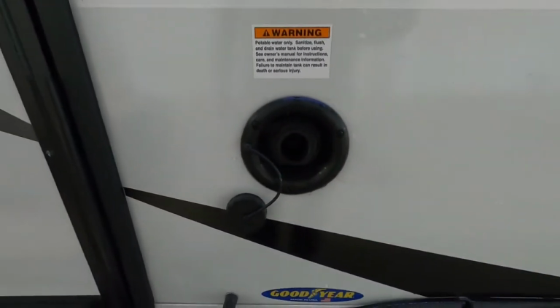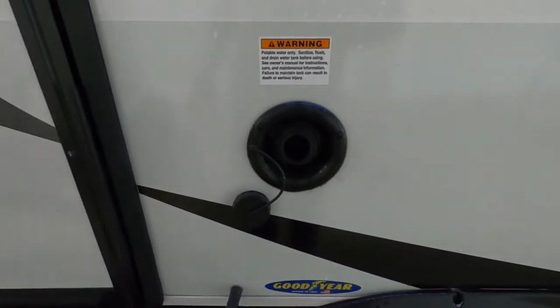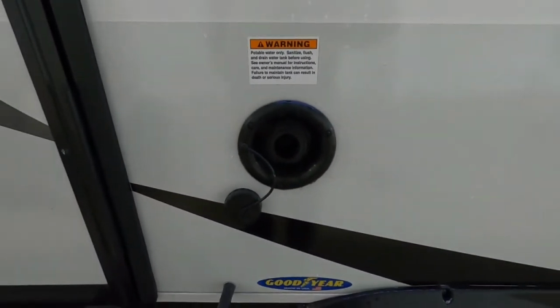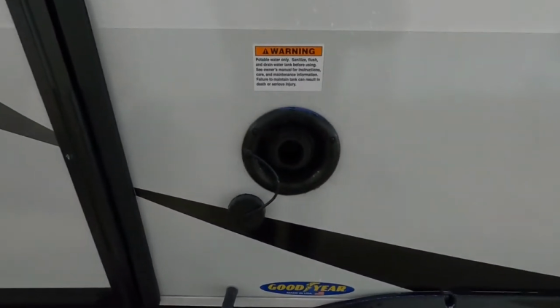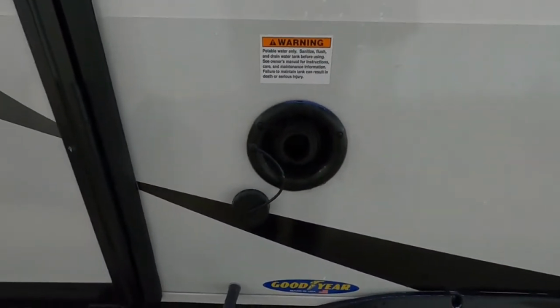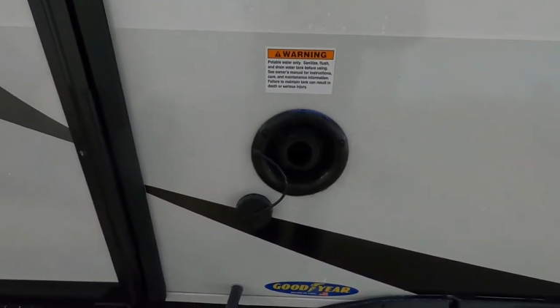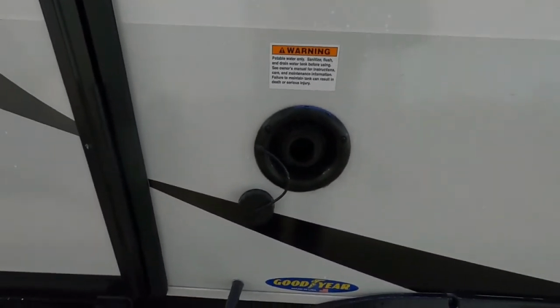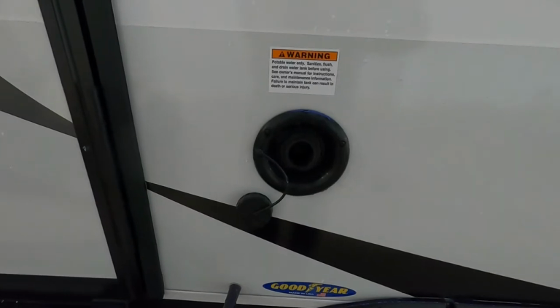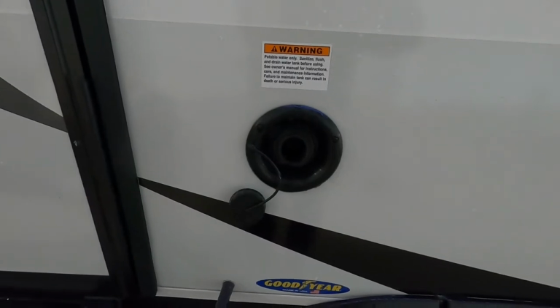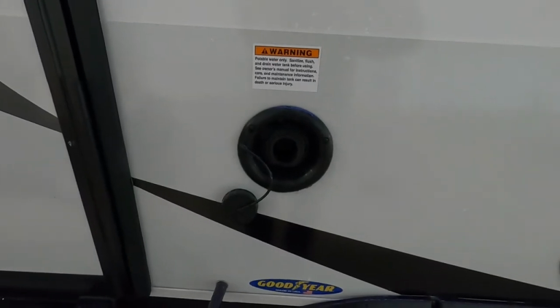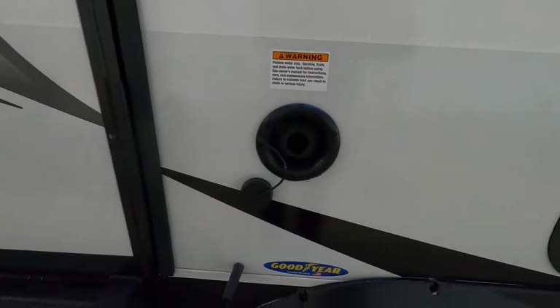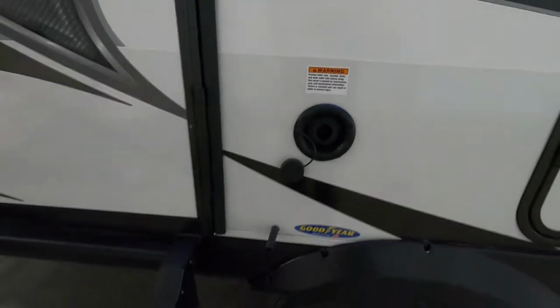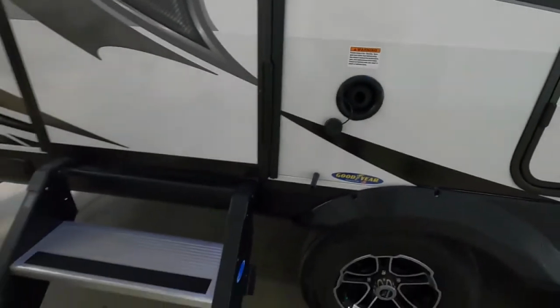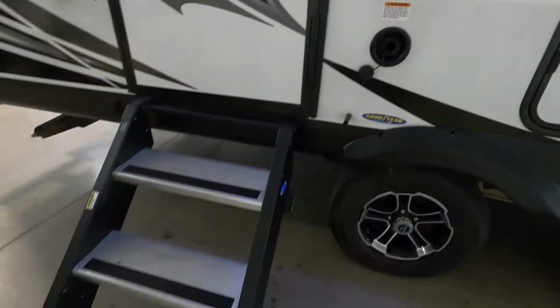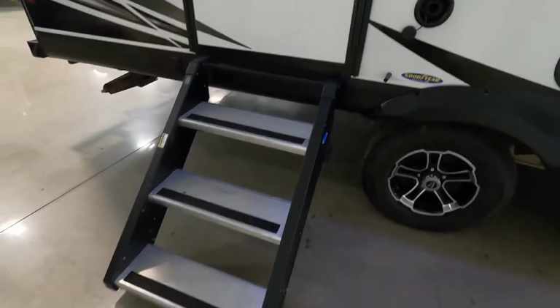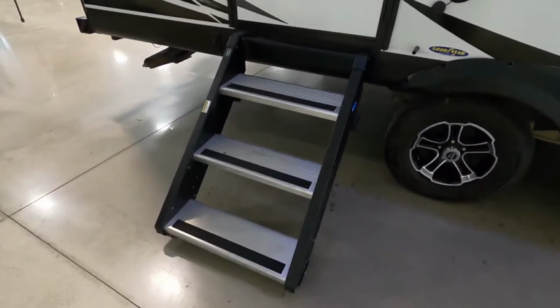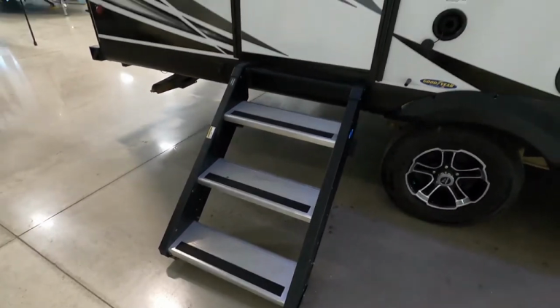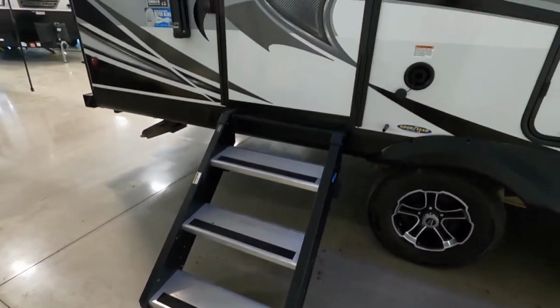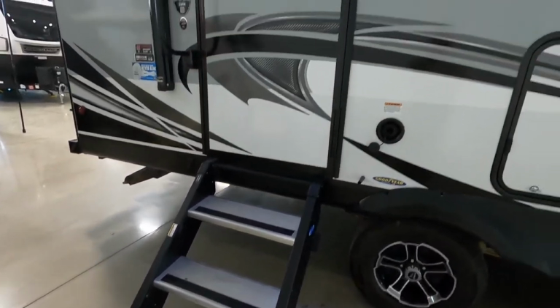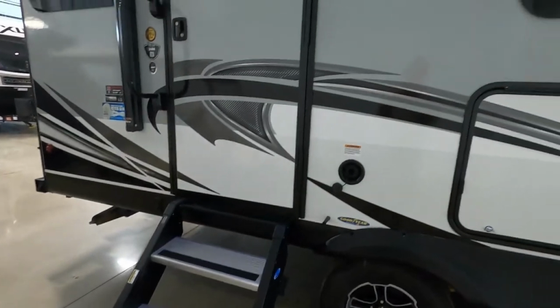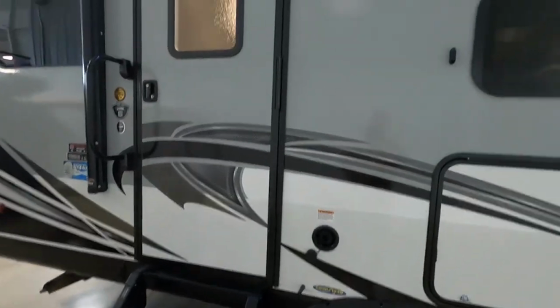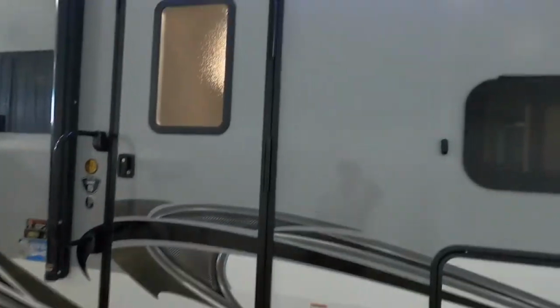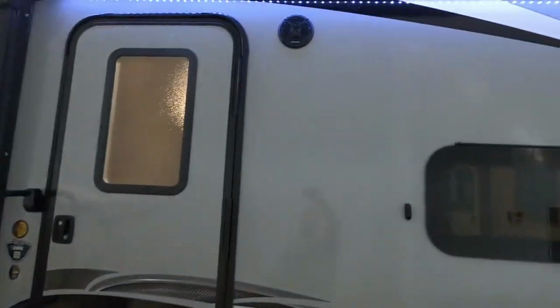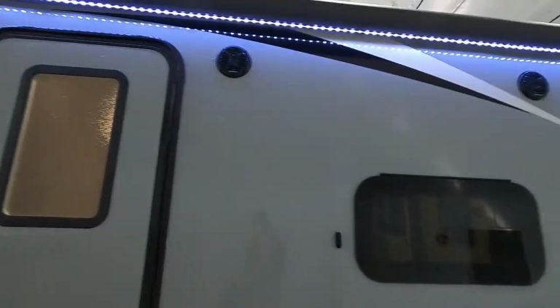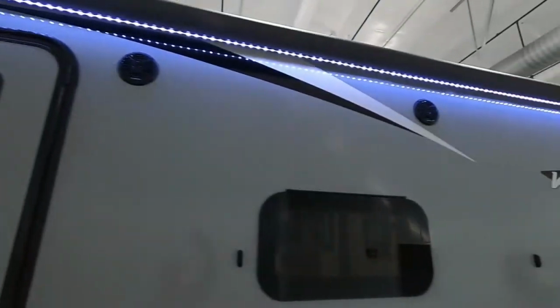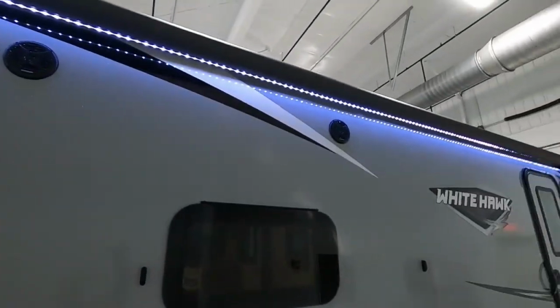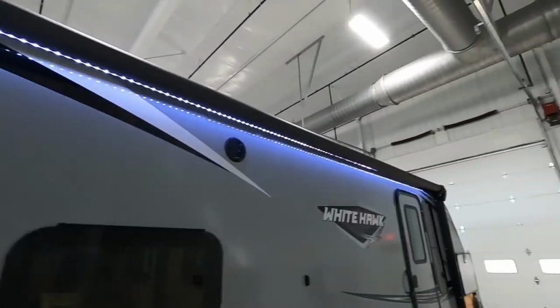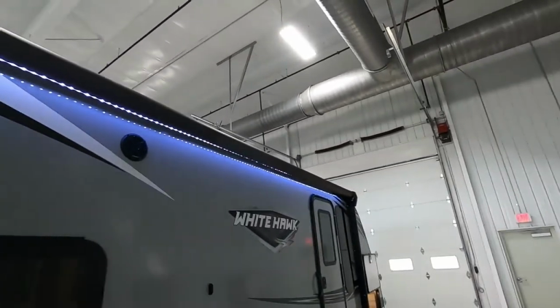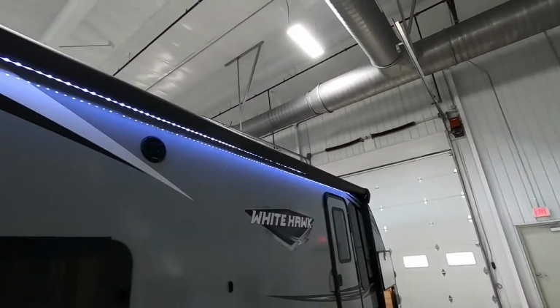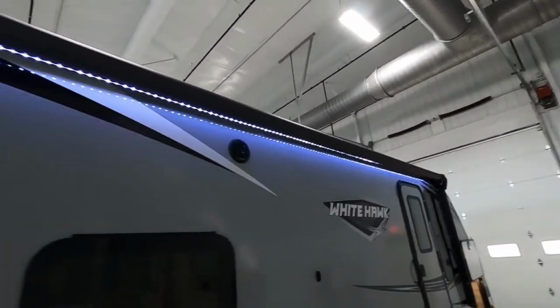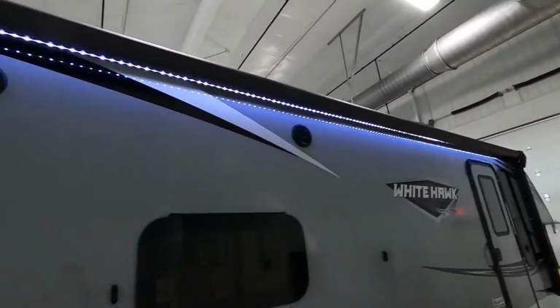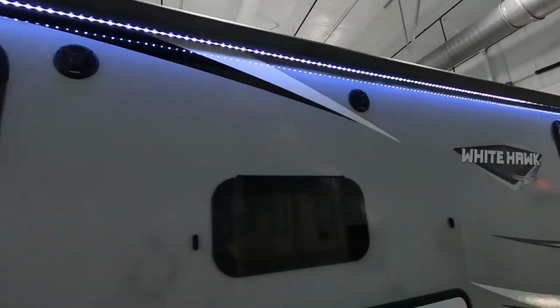We're all set up to camp — we've got power and water on. Let me walk you around the outside of the unit. You have these nice solid steps, and above the door you've got your outdoor speakers and your big awning — I'll run that out in a moment.